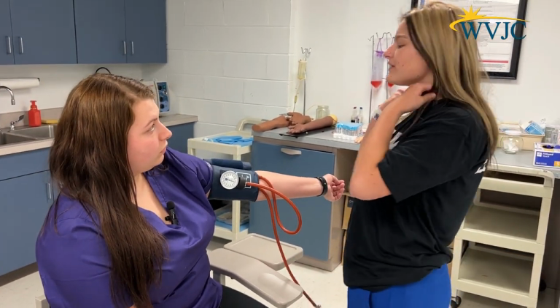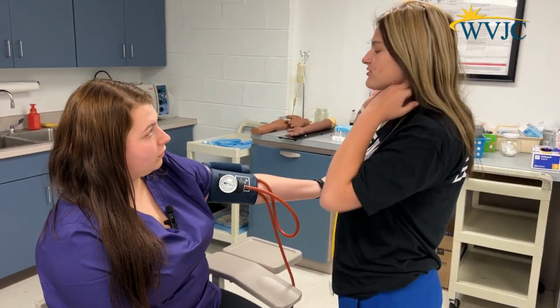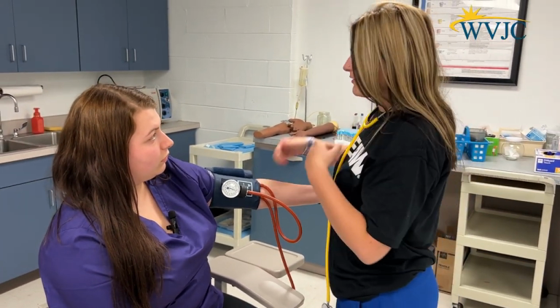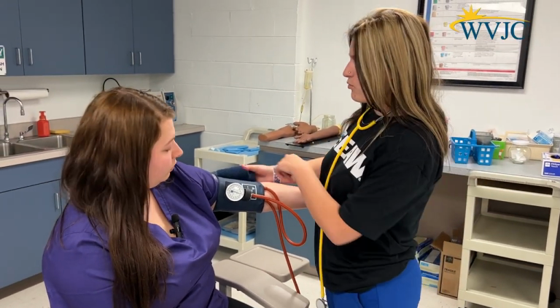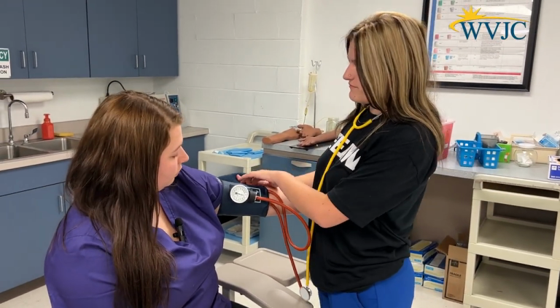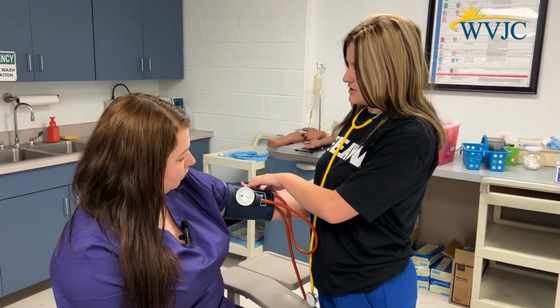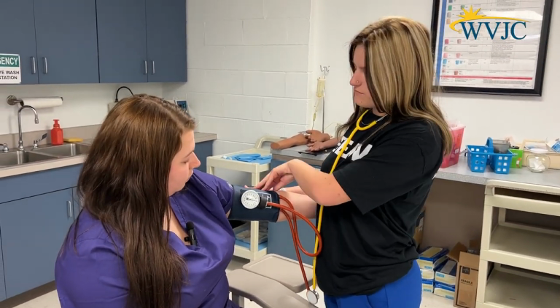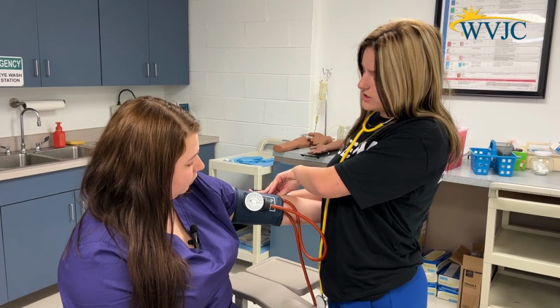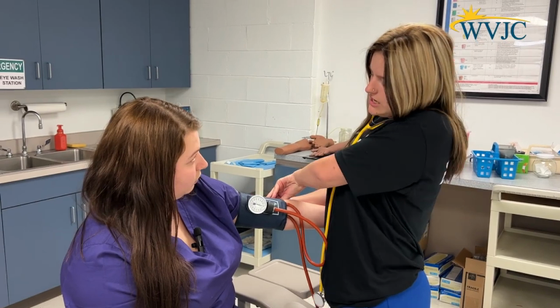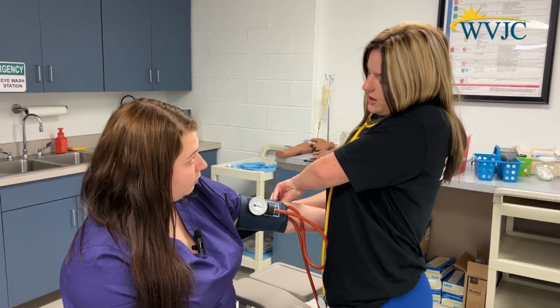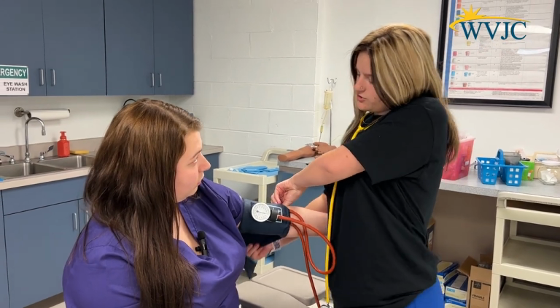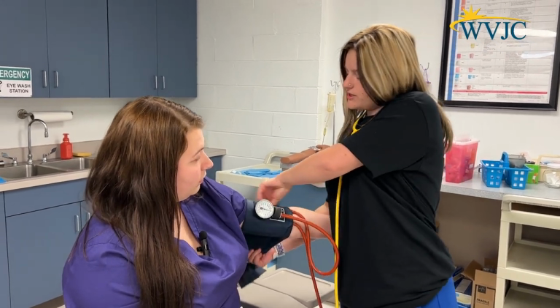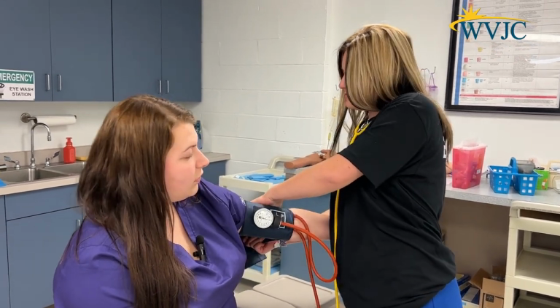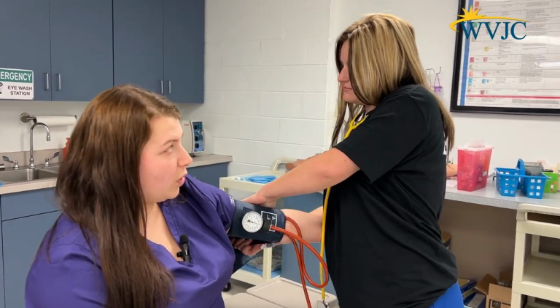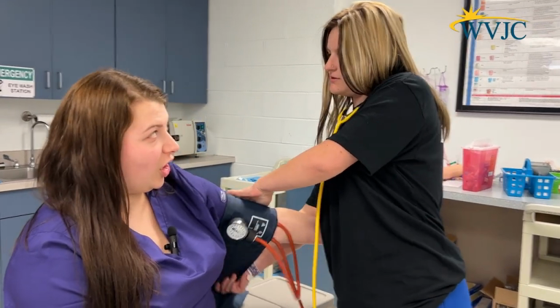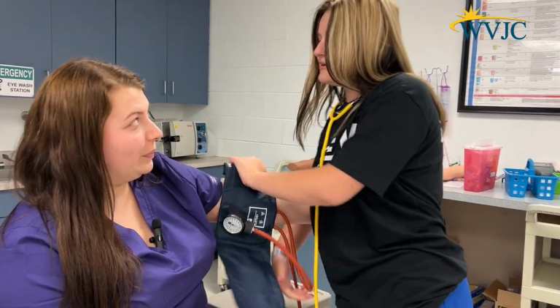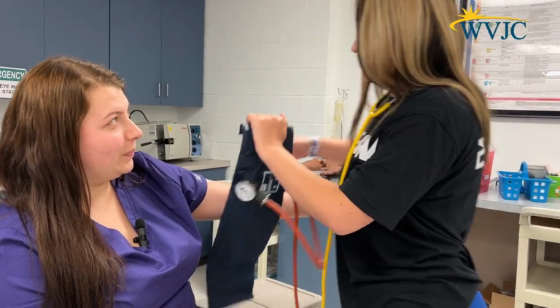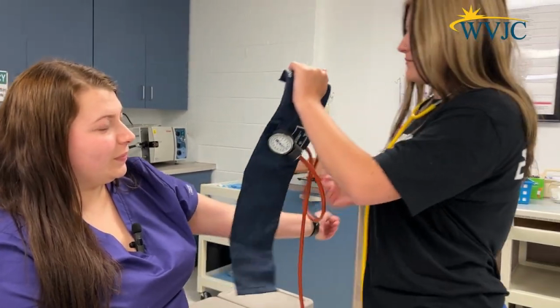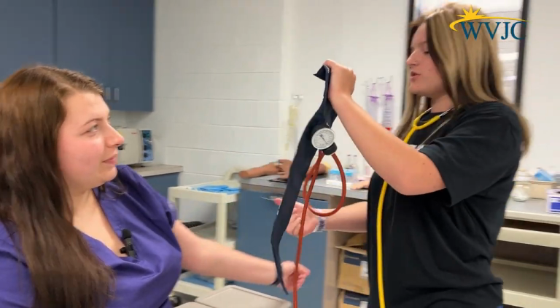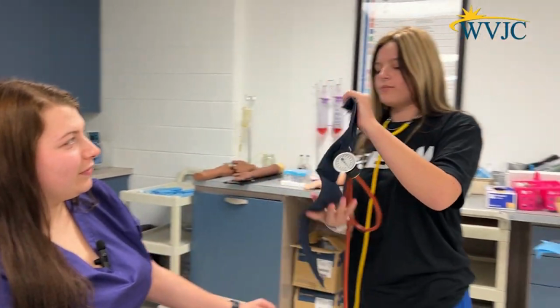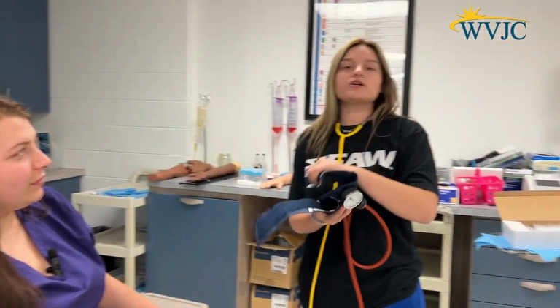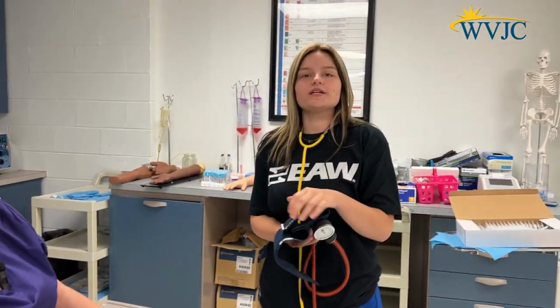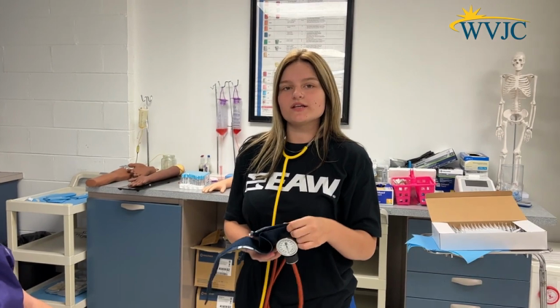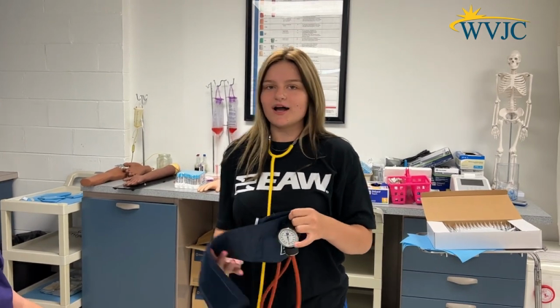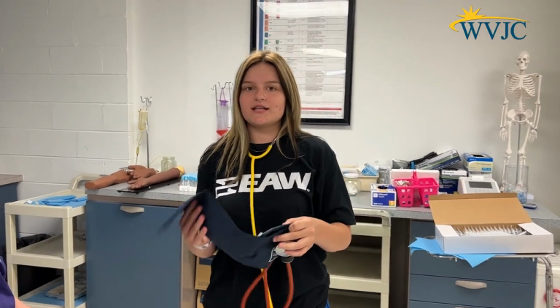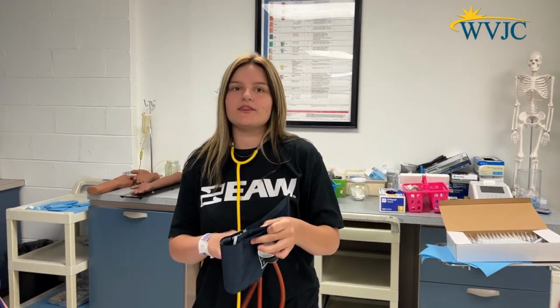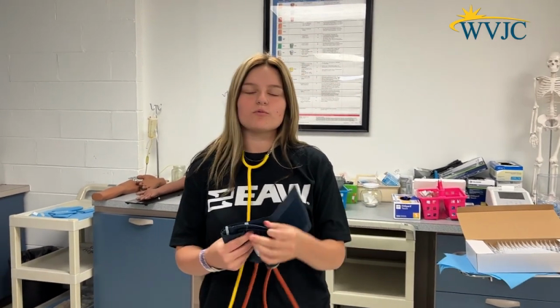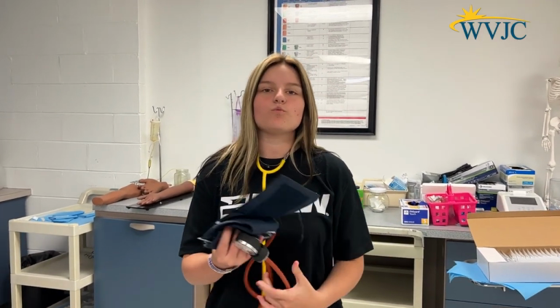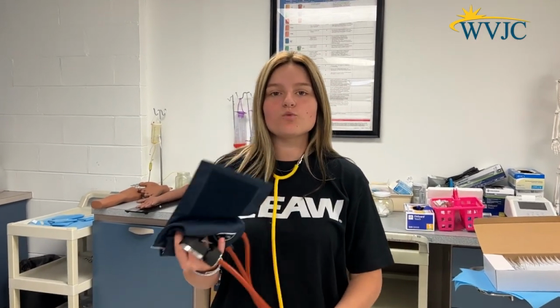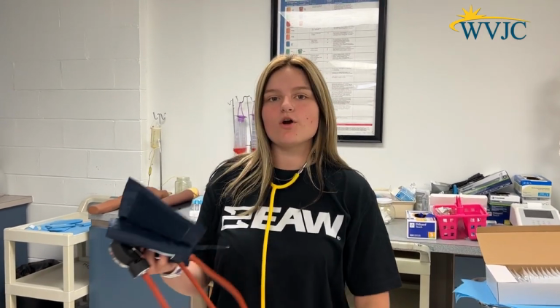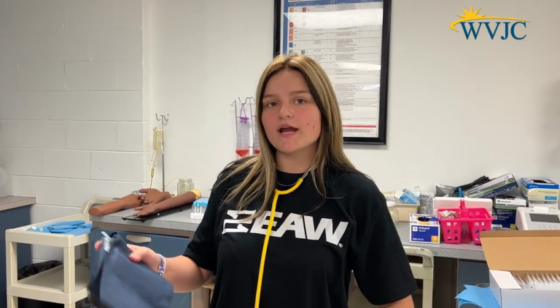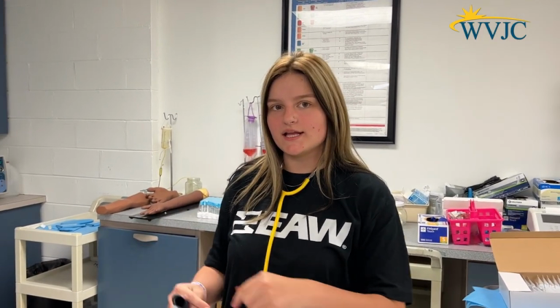So I got about 150 over 100. Her blood pressure is a little high today. The normal is 120 over 80.